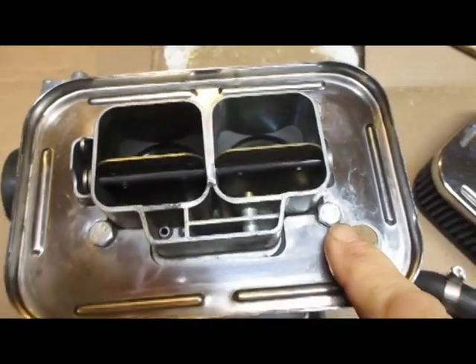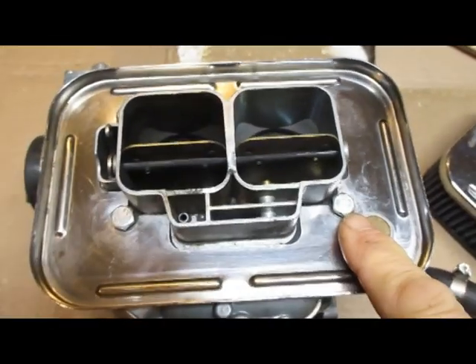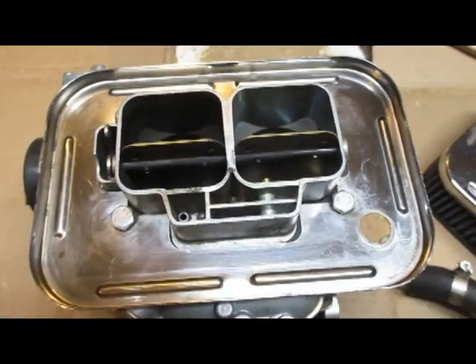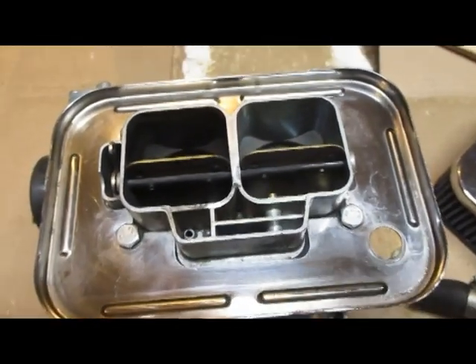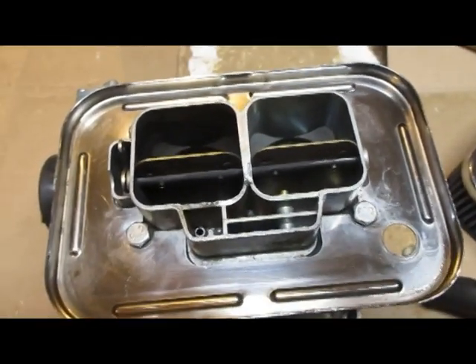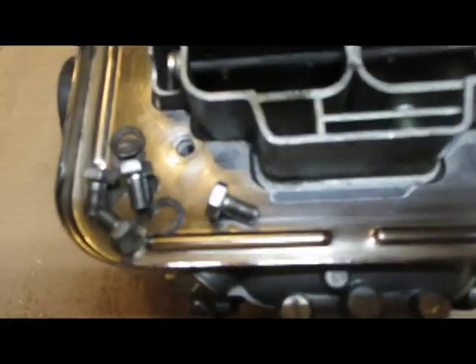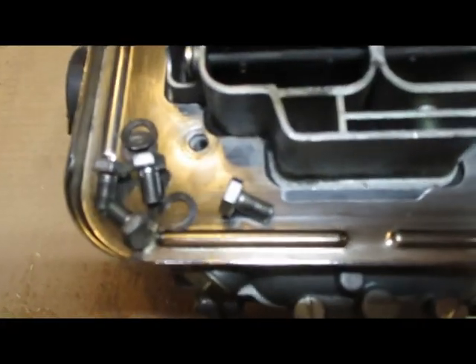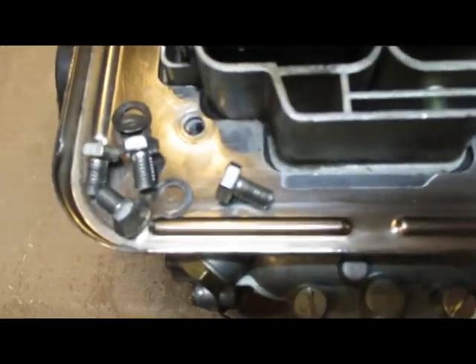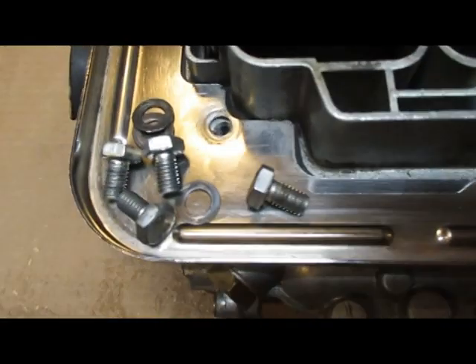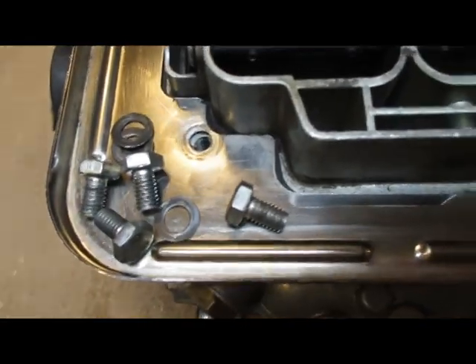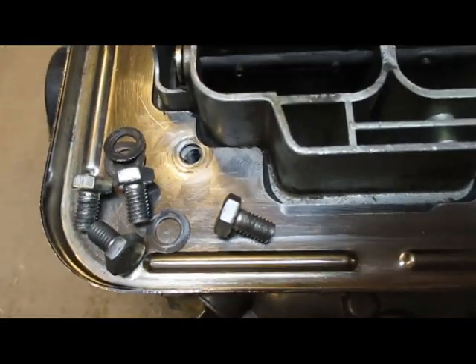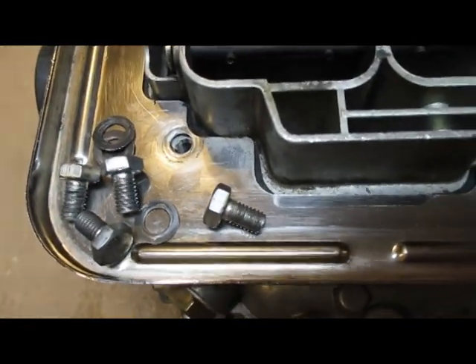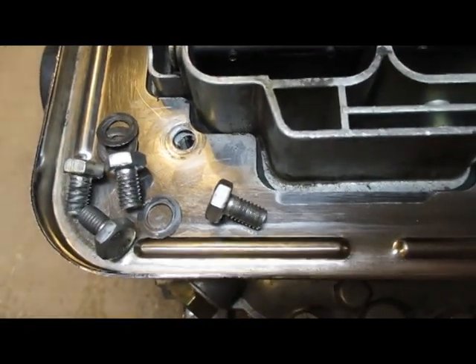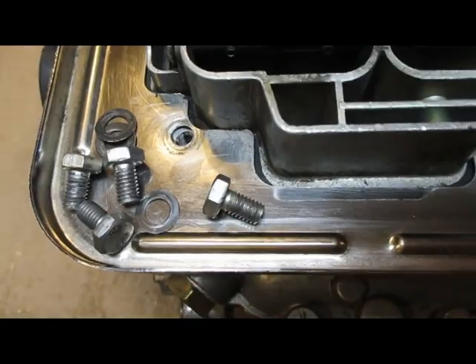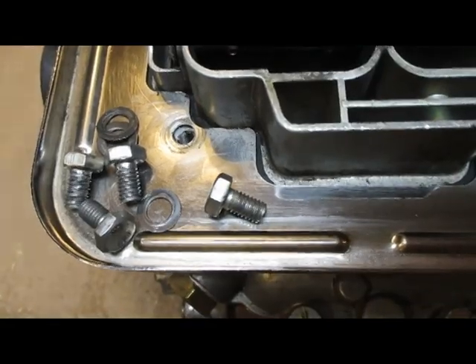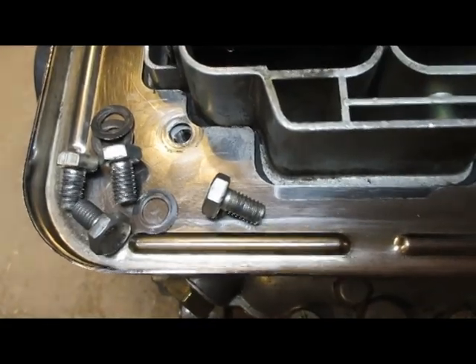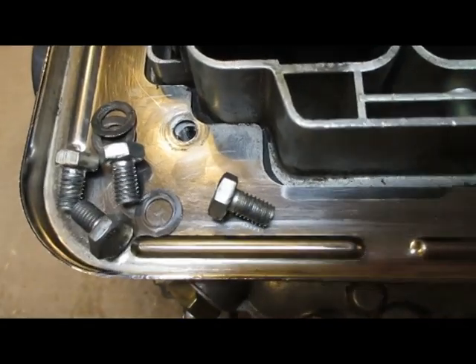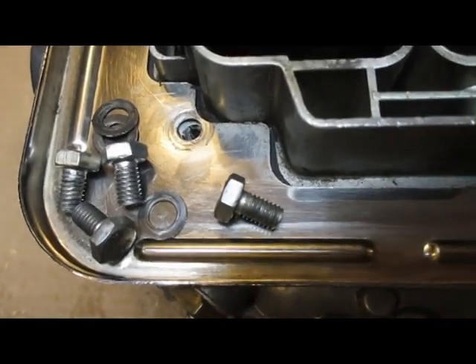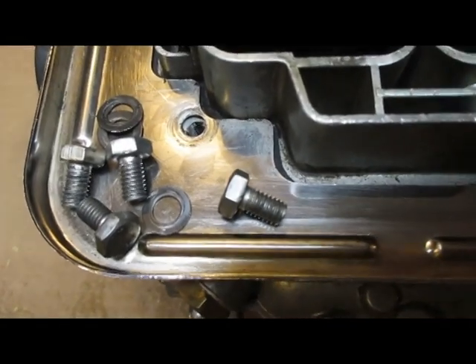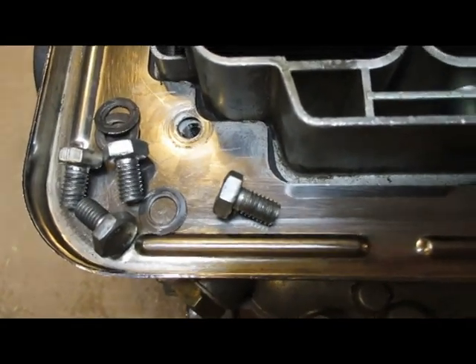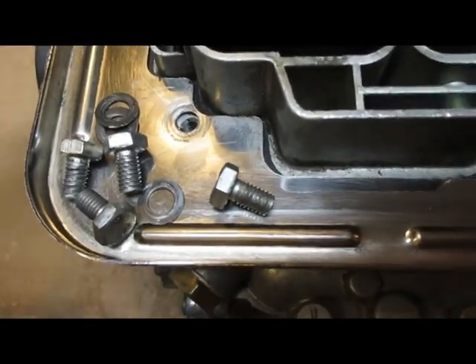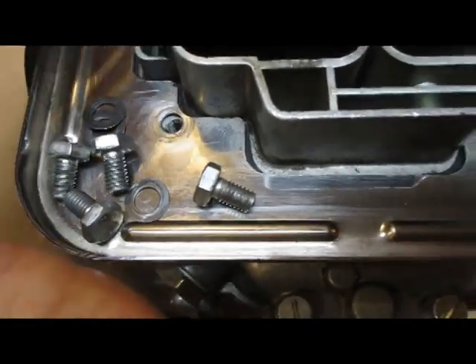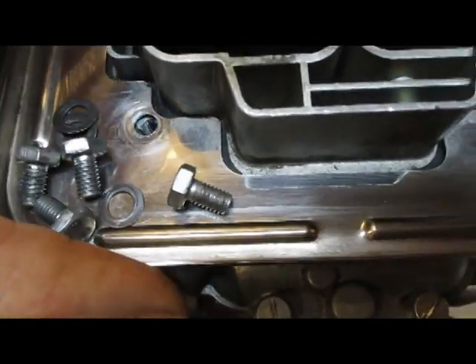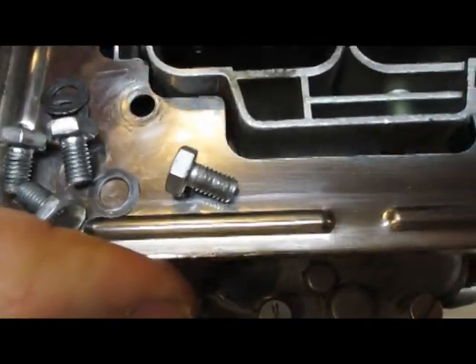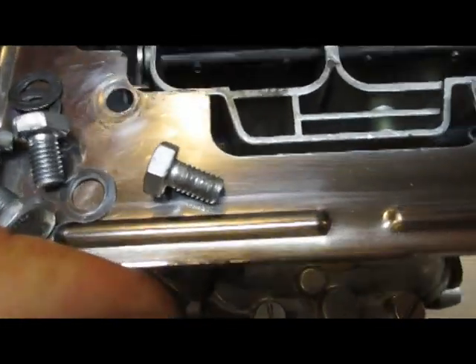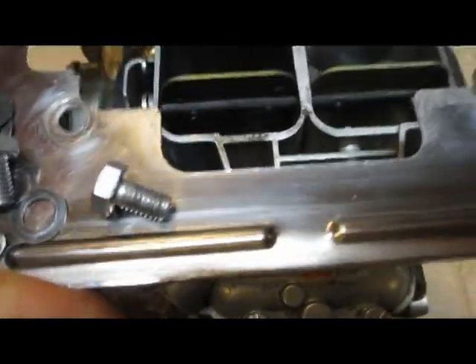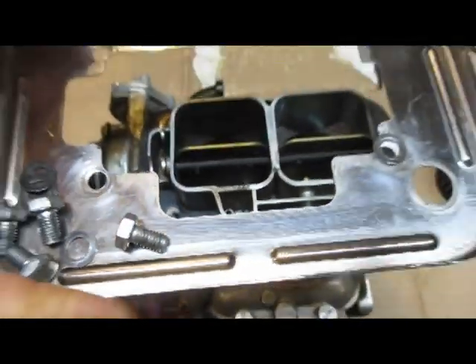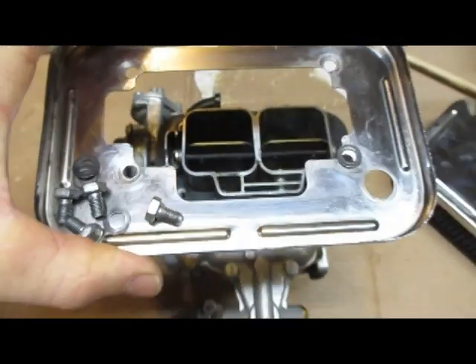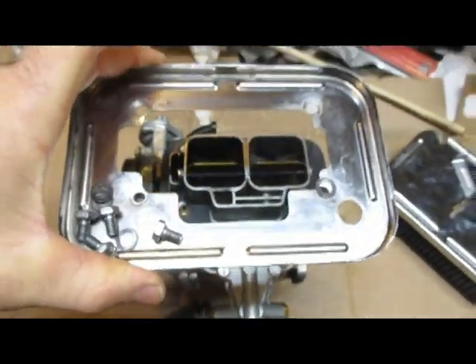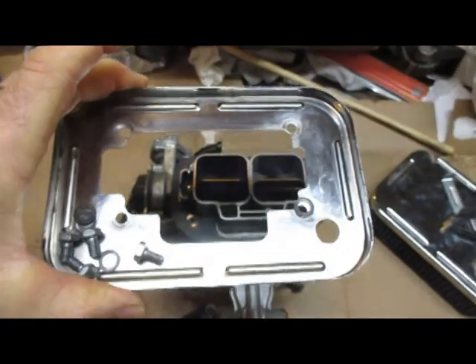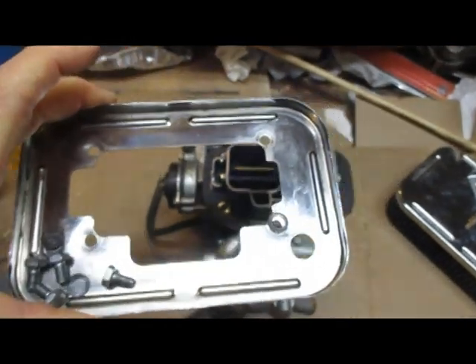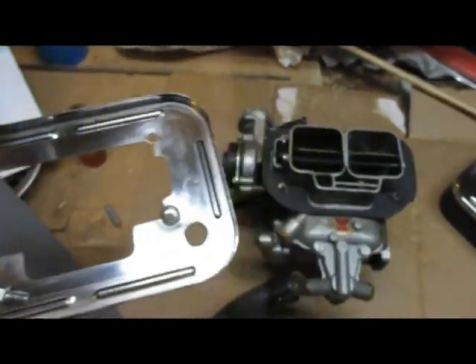All four of the 10-millimeter bolts are now removed. Note those thin washers that were underneath them. You can now pull the top off.